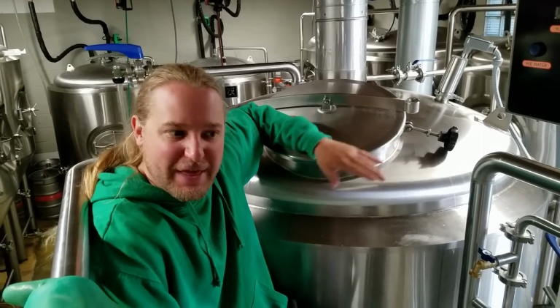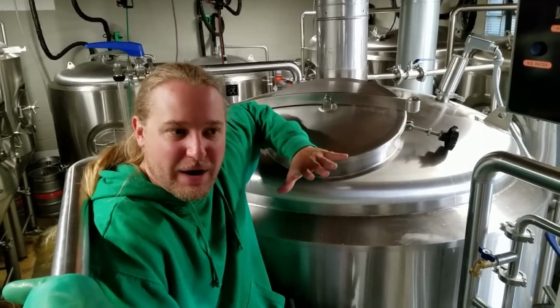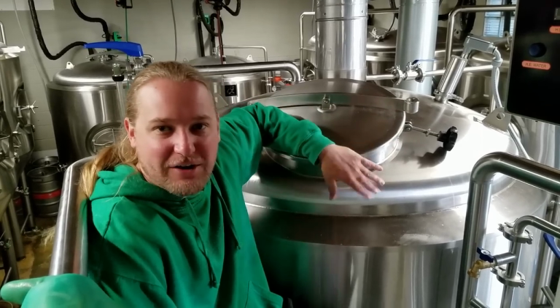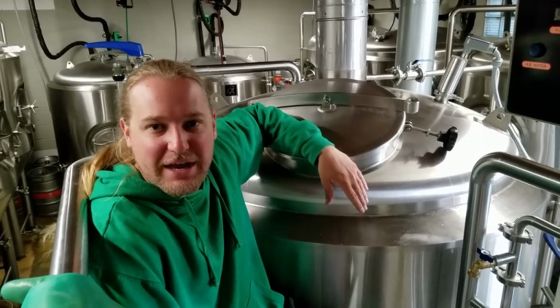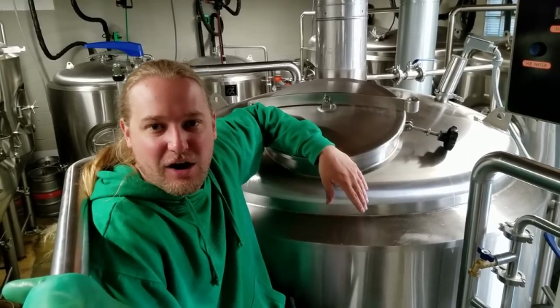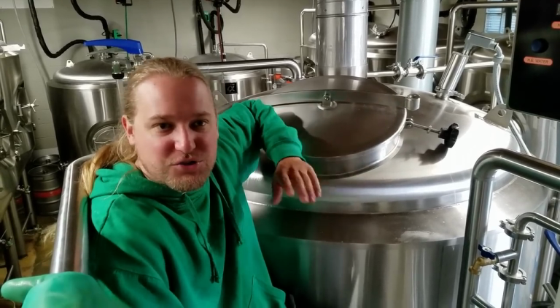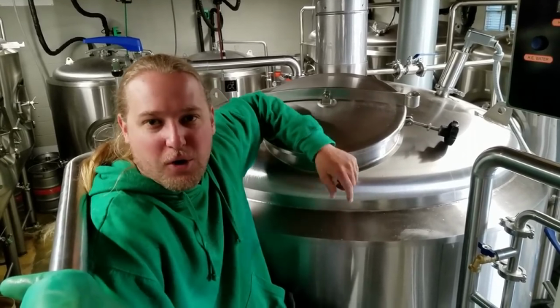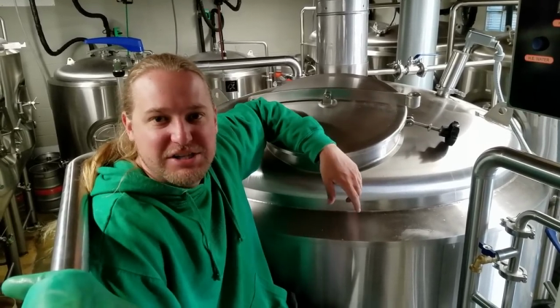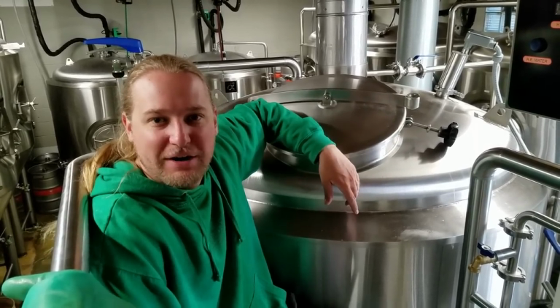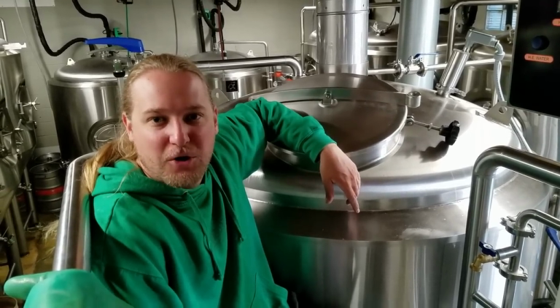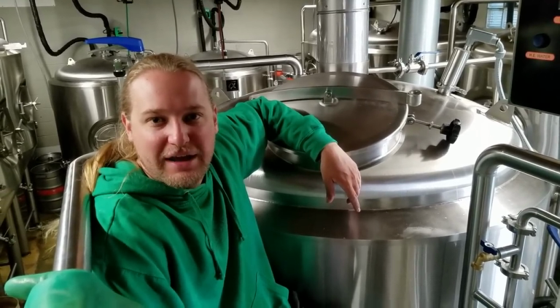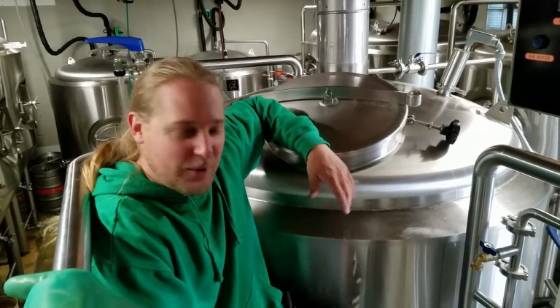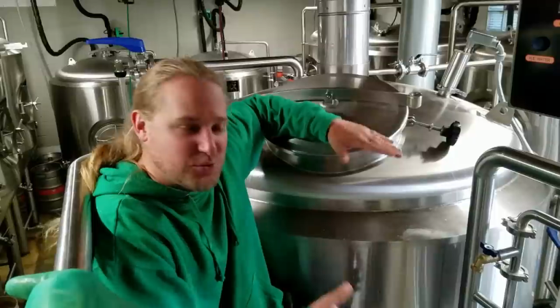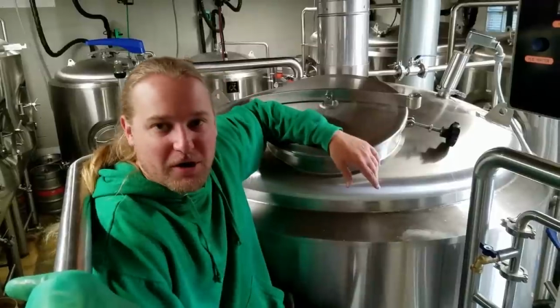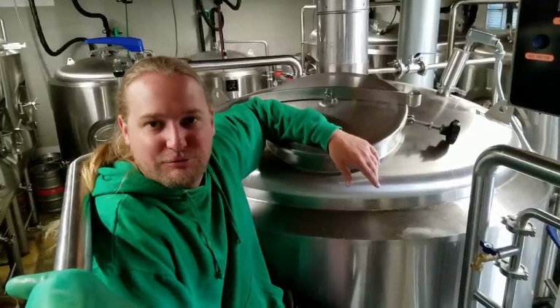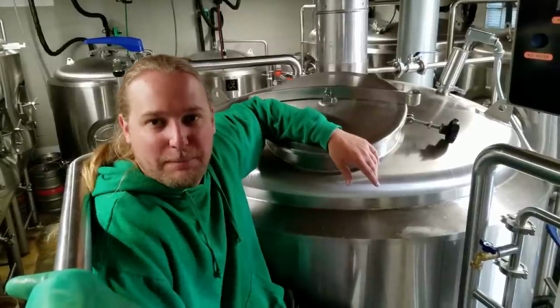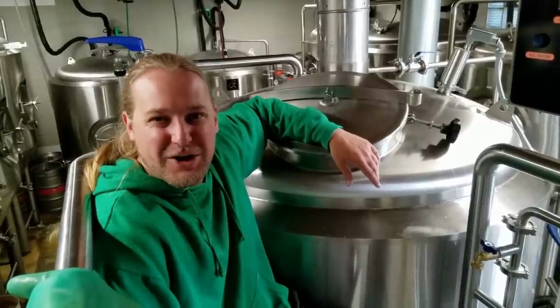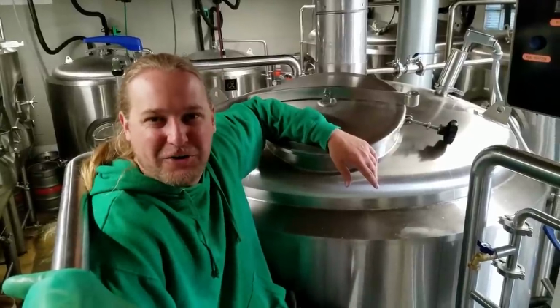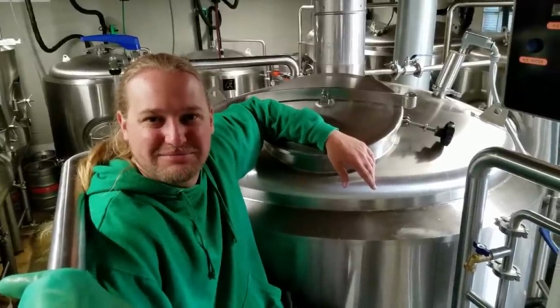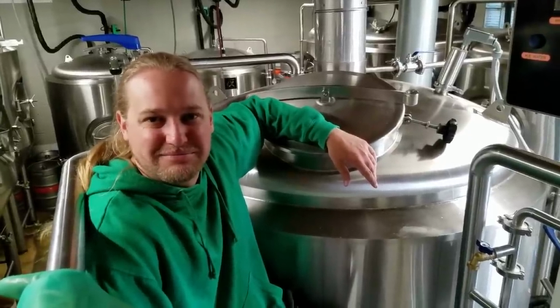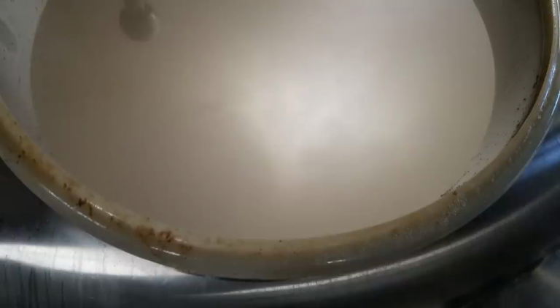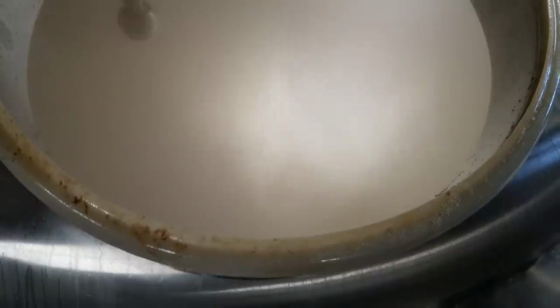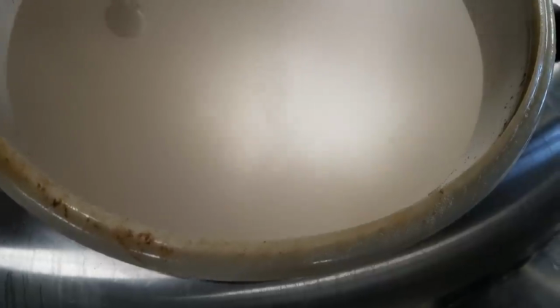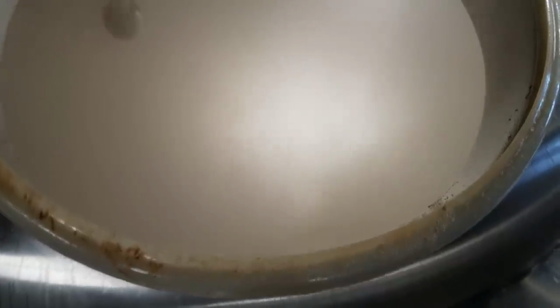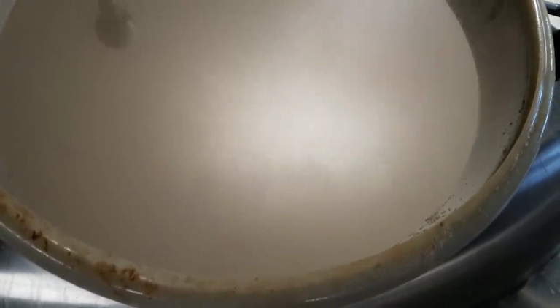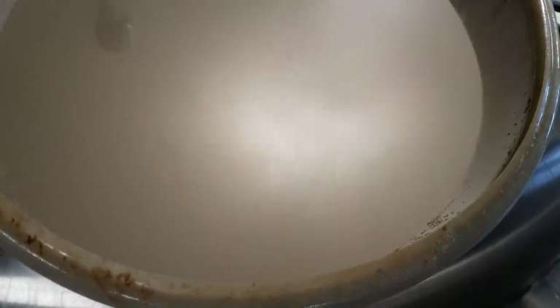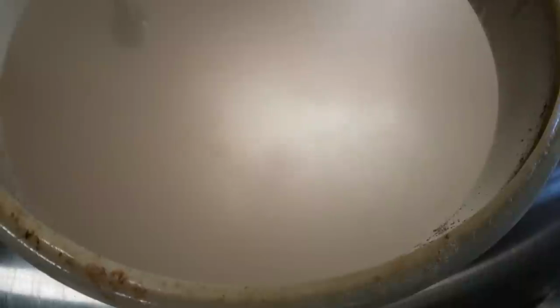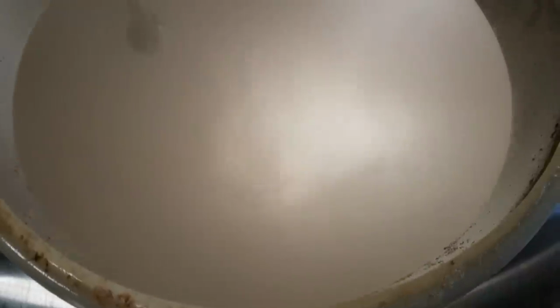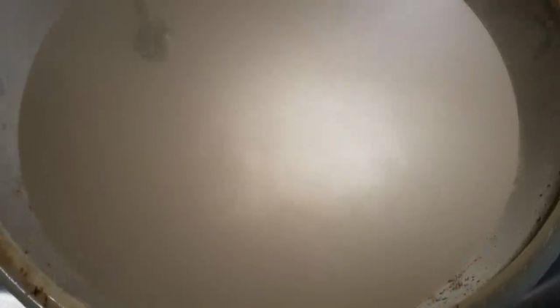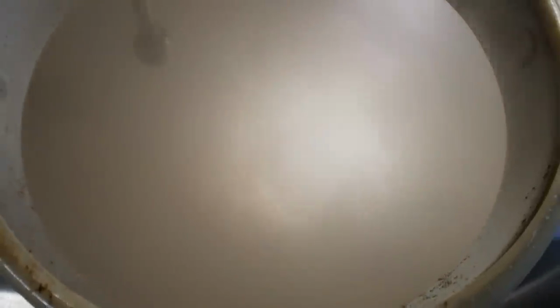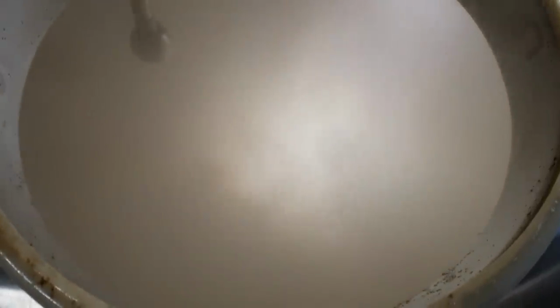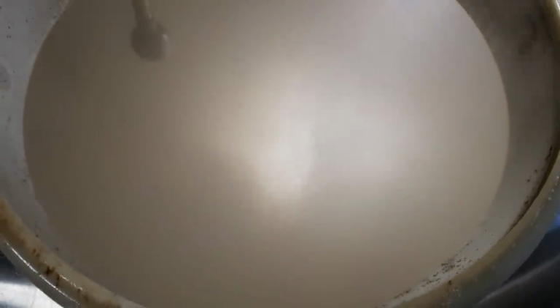That rounds out how we get our sweet wort separated from our grain and filled up in the kettle — and it looks like we've got a boil.